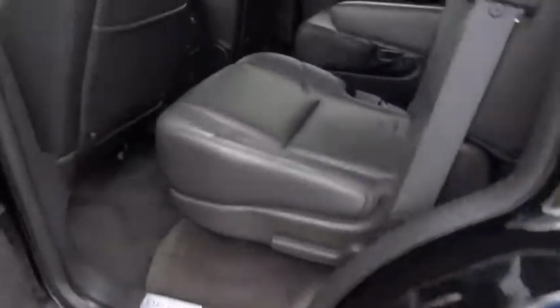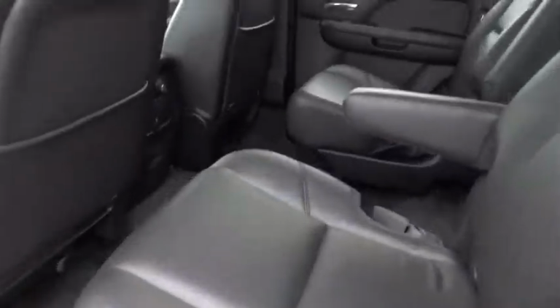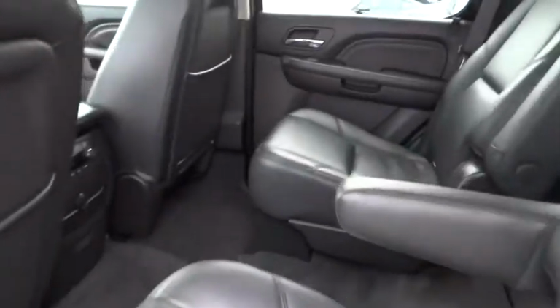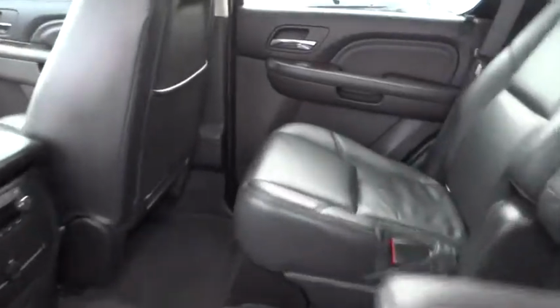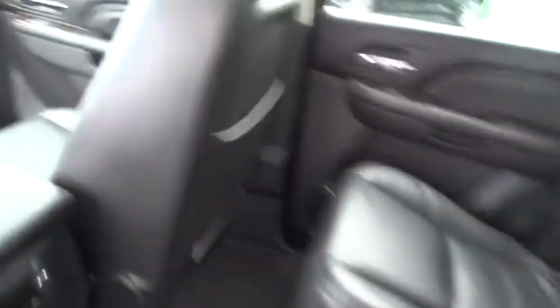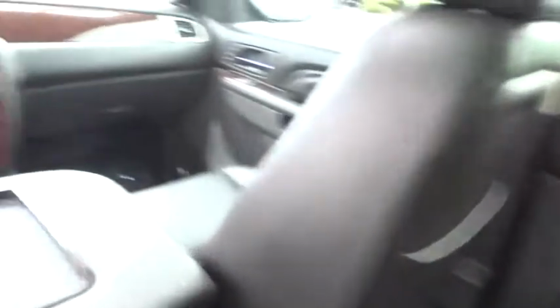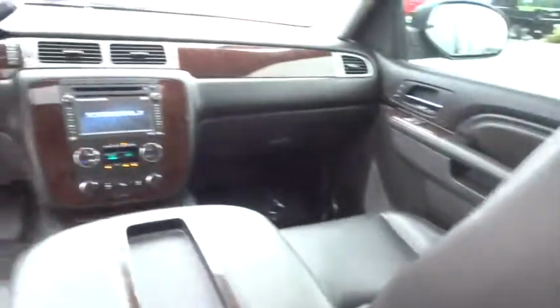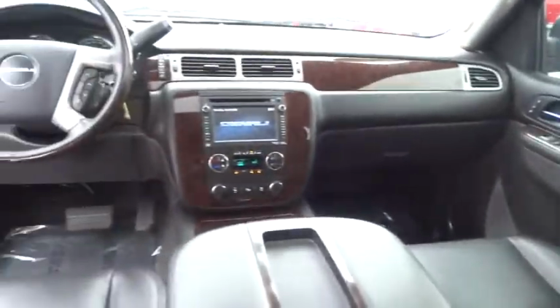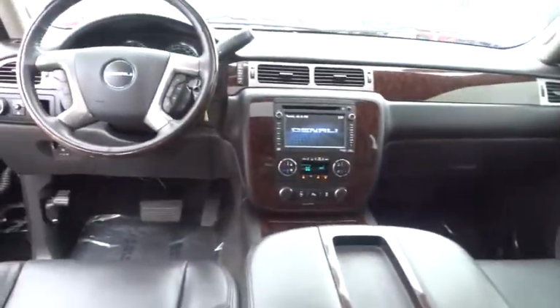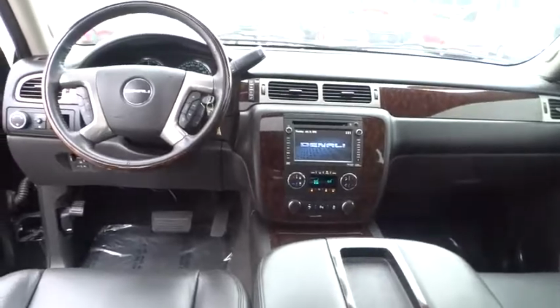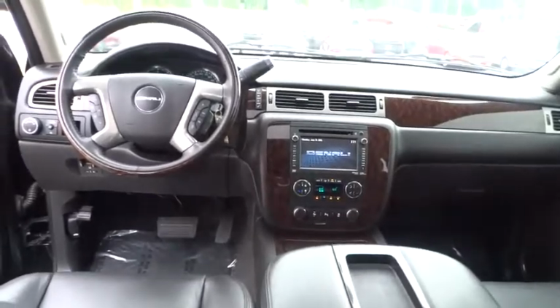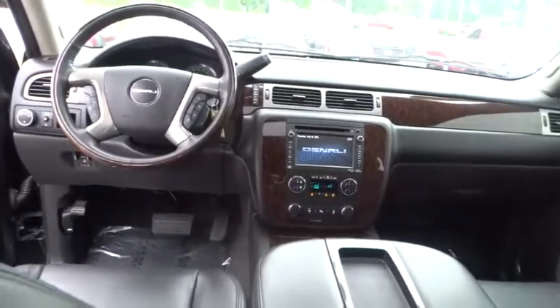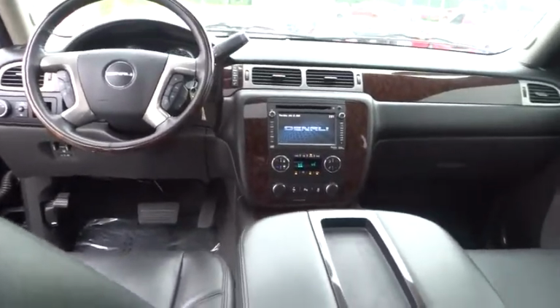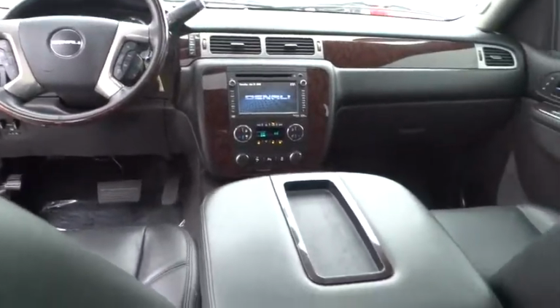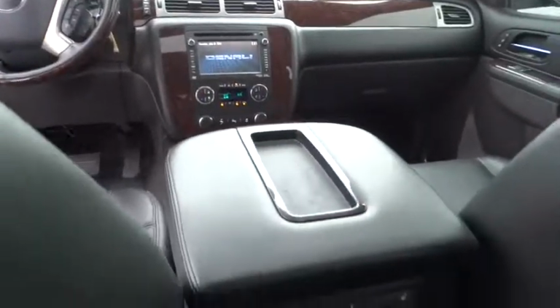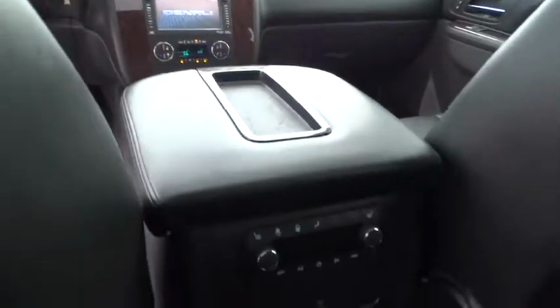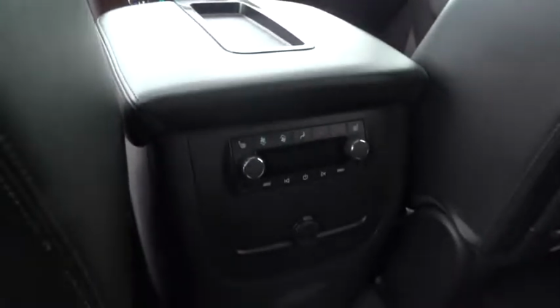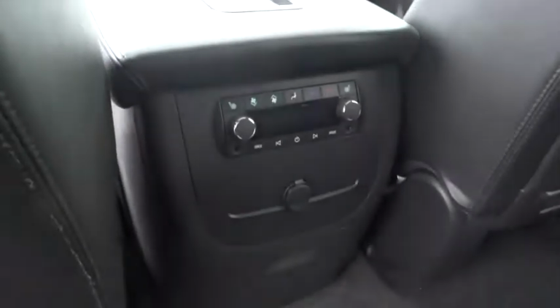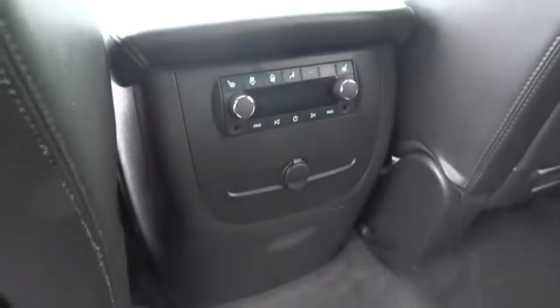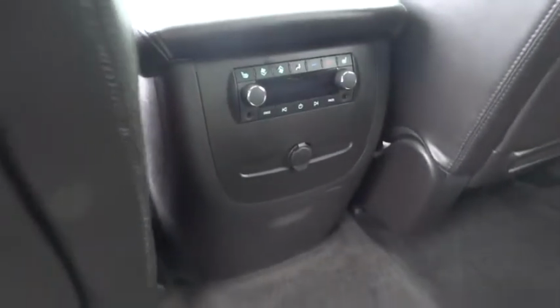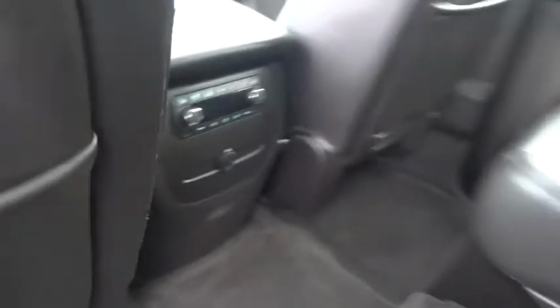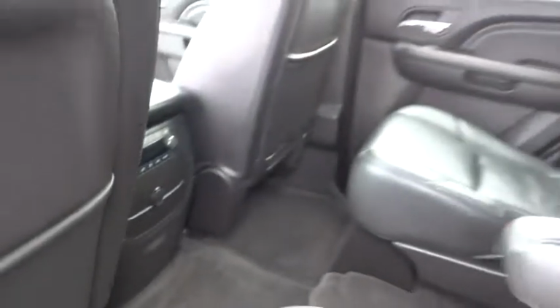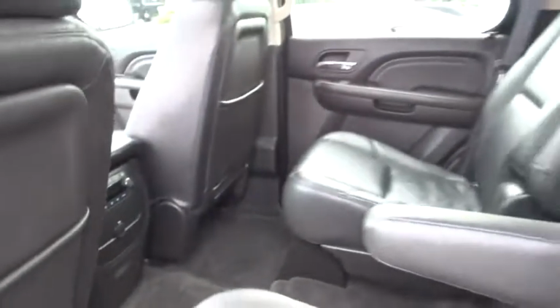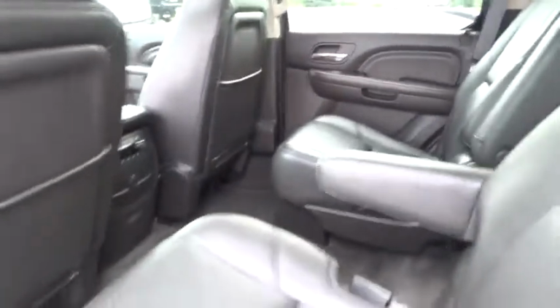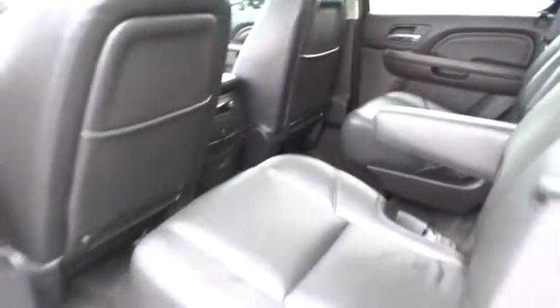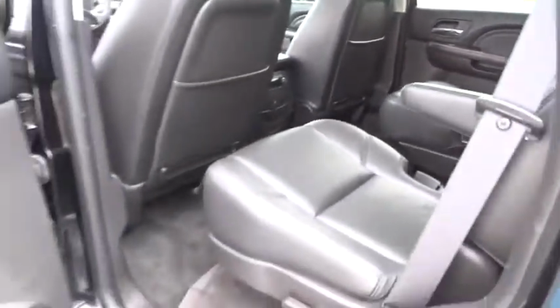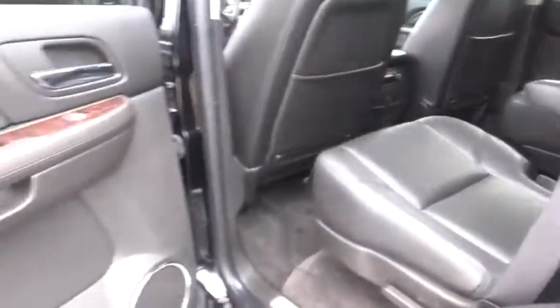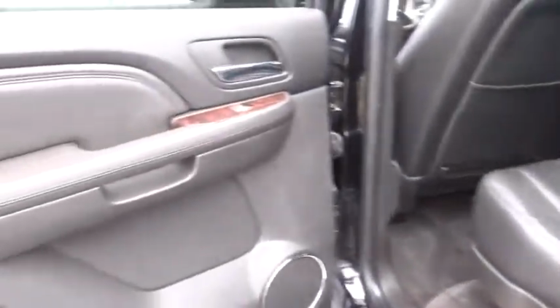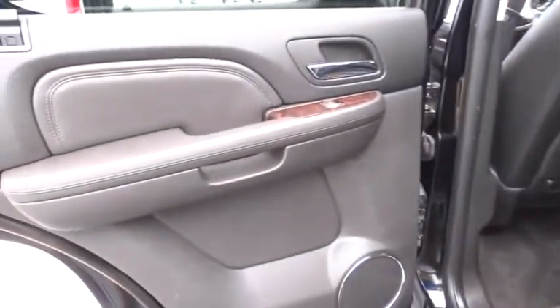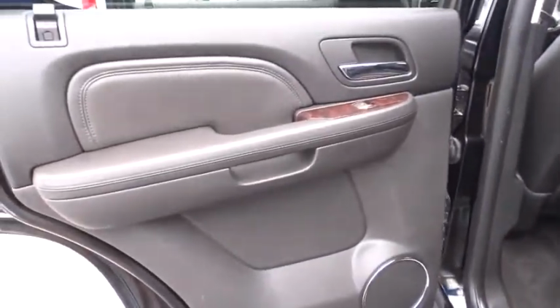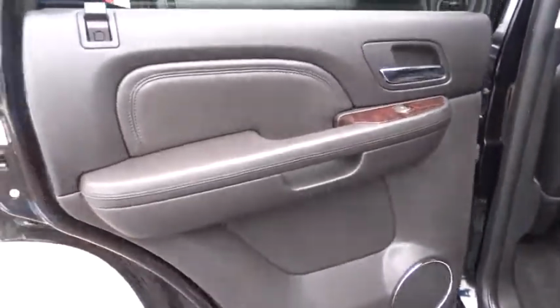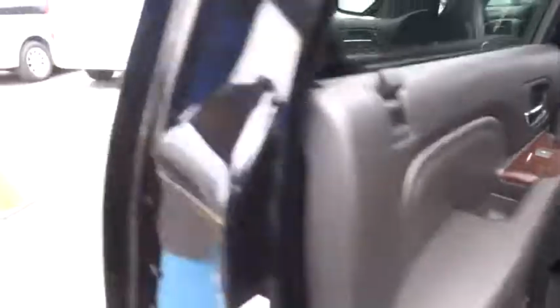Here are some of this vehicle's great options: traction control, steering wheel audio control, remote engine start, navigation system, power passenger seat, keyless entry, backup camera, power liftgate, tow hitch, anti-lock braking system.